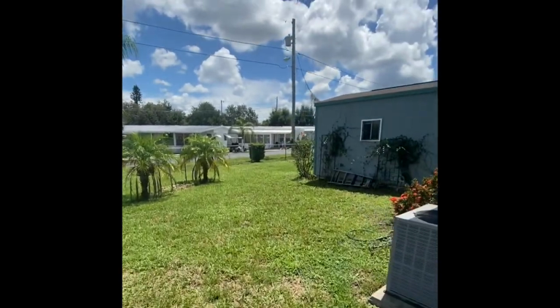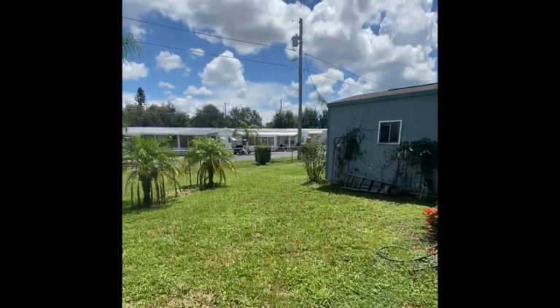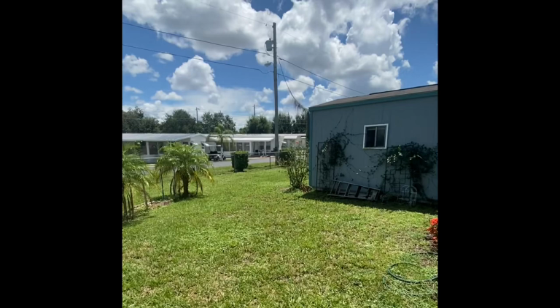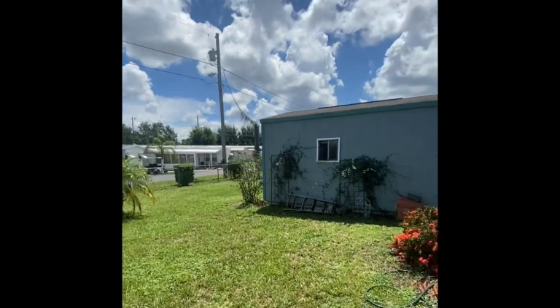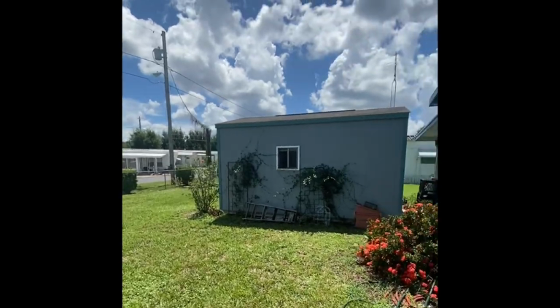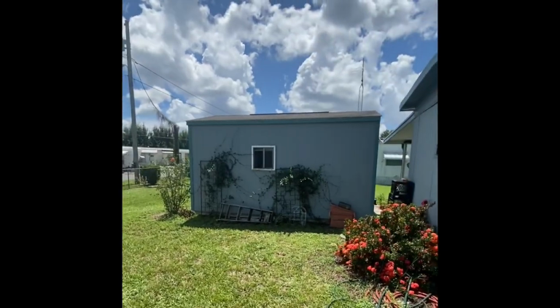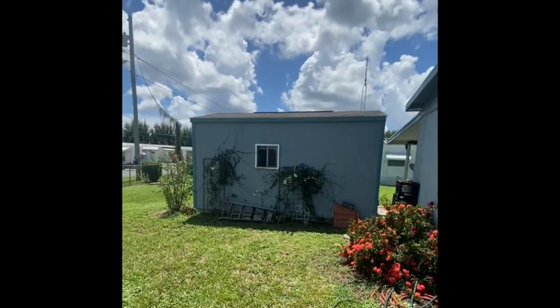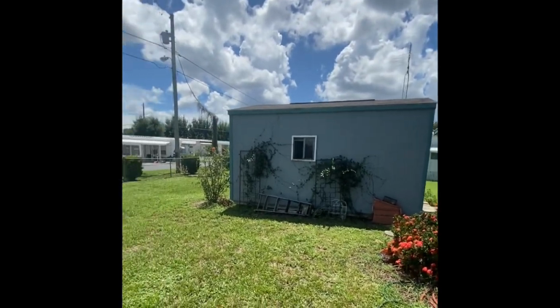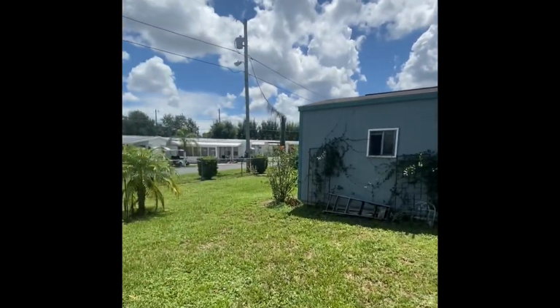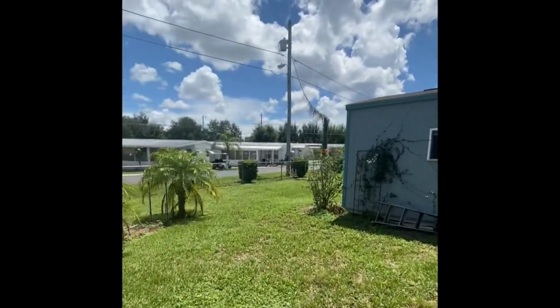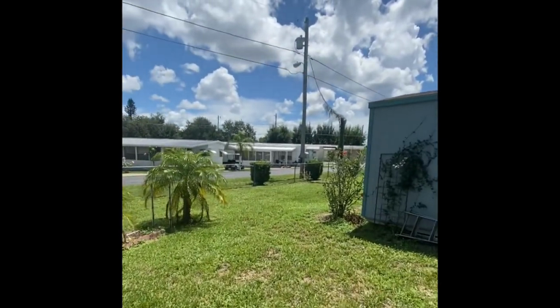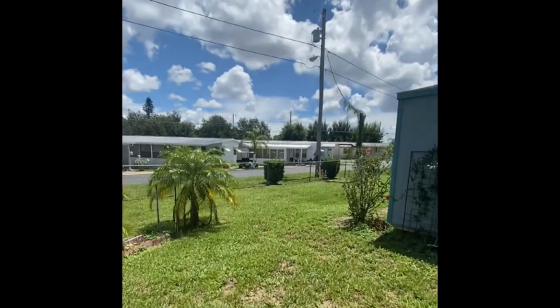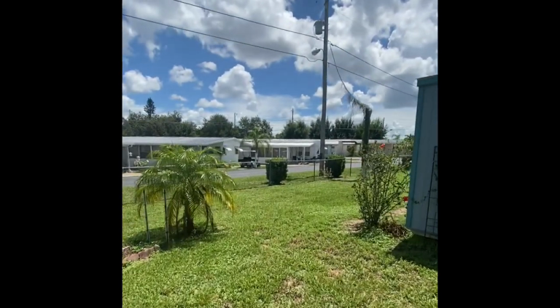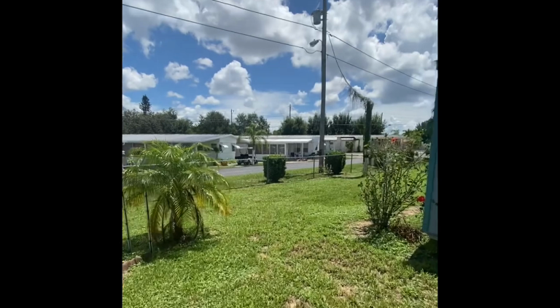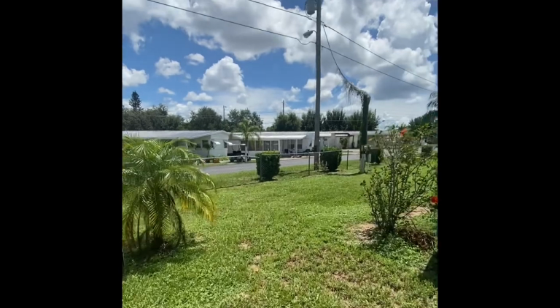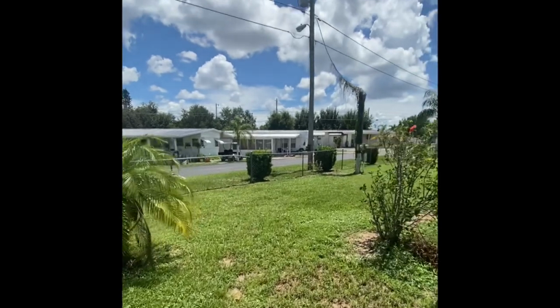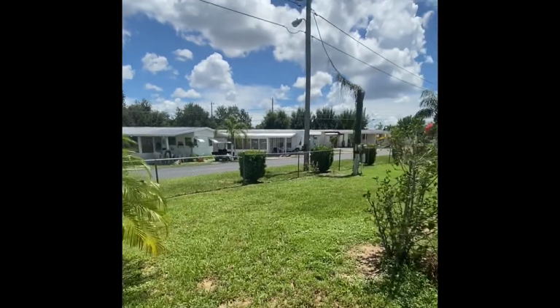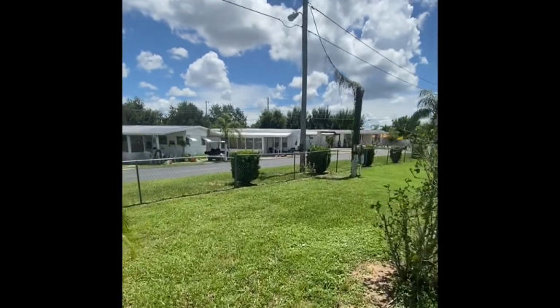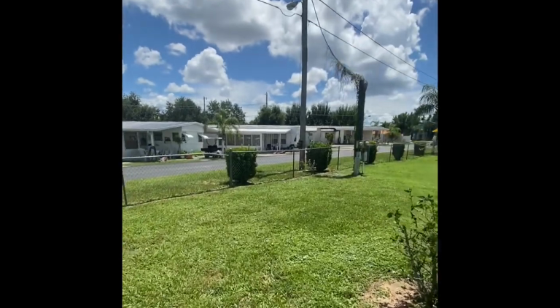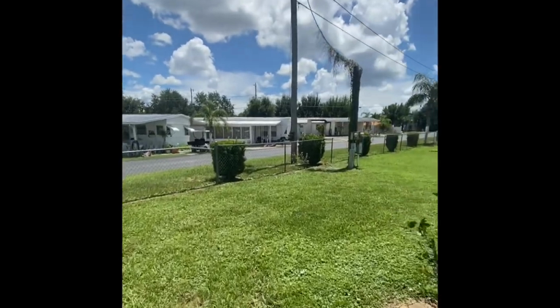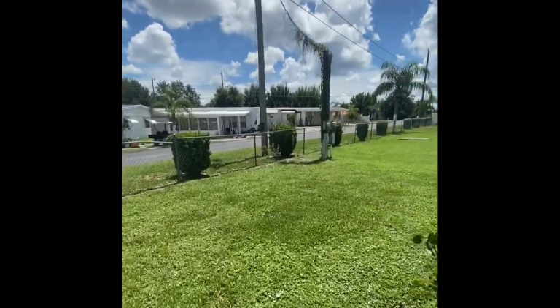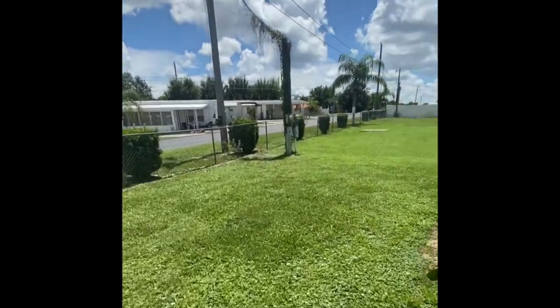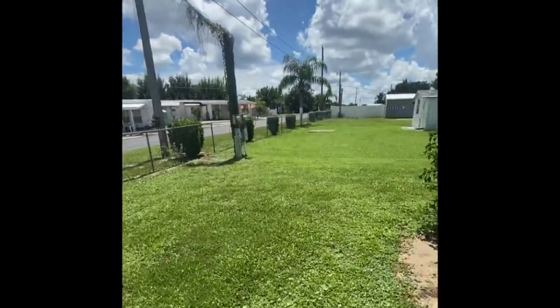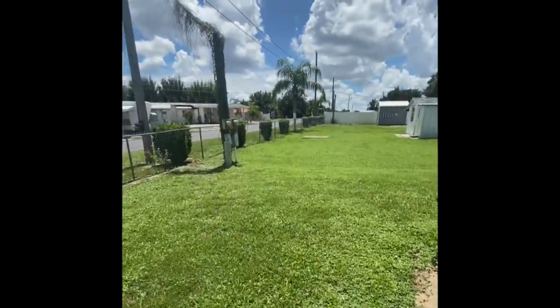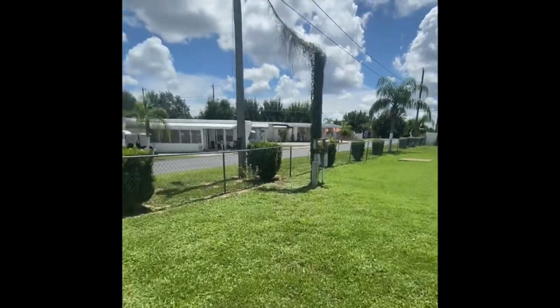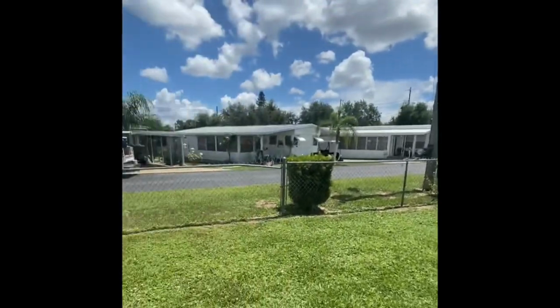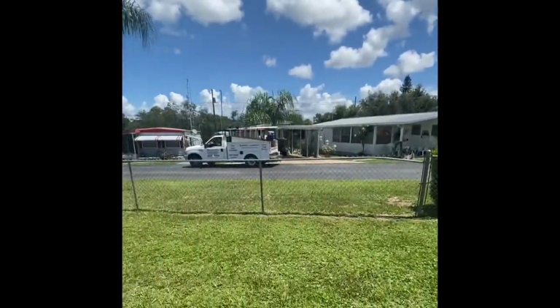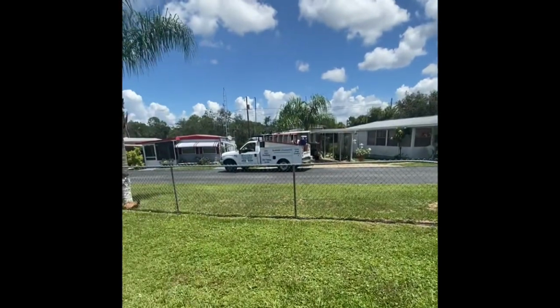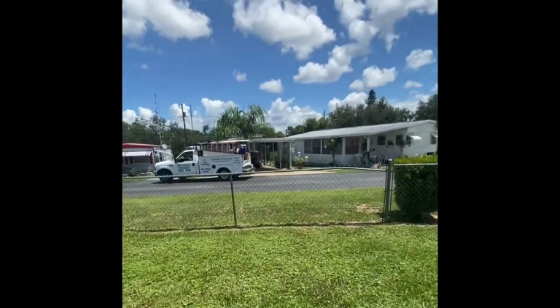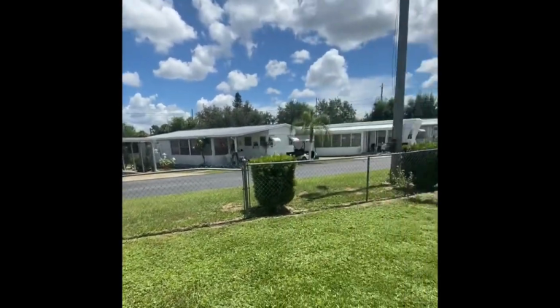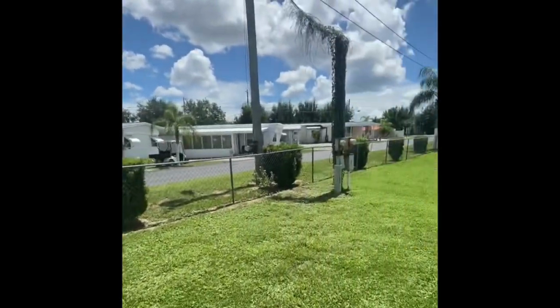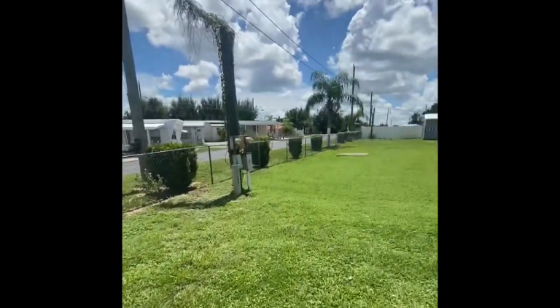Now the shed is massive. Most of these sheds are kind of small, maybe six by eight with the laundry — not the case here. We have just tons of space. And there are no rear neighbors, which is quite nice.